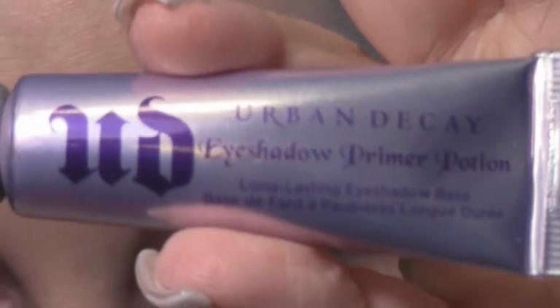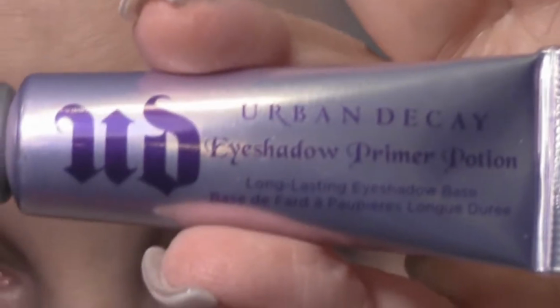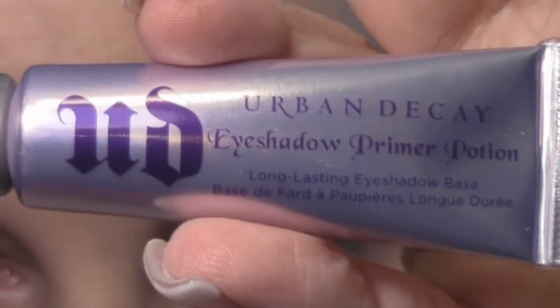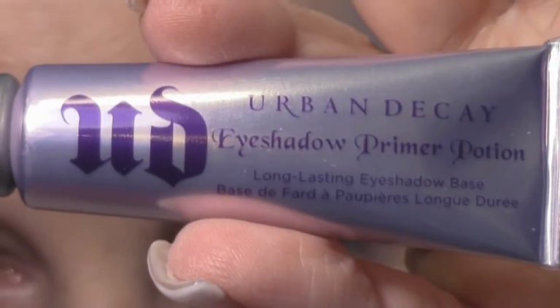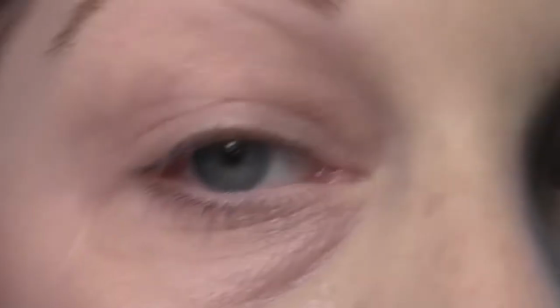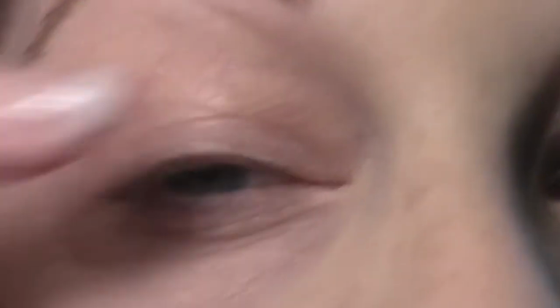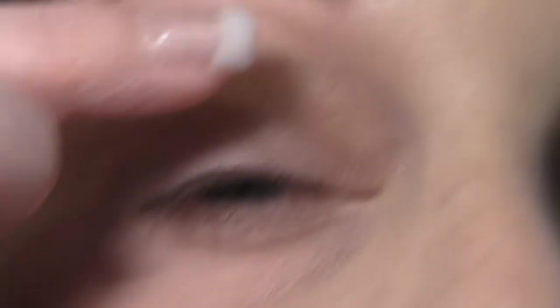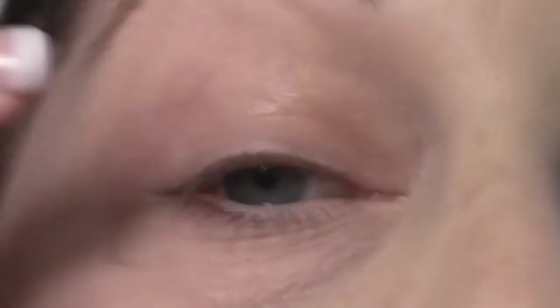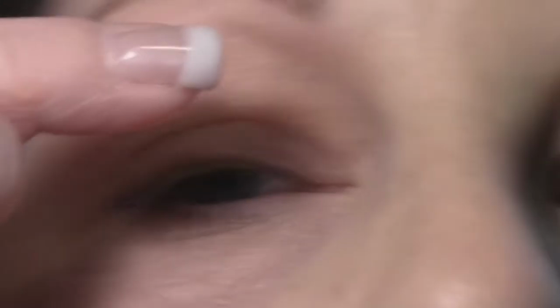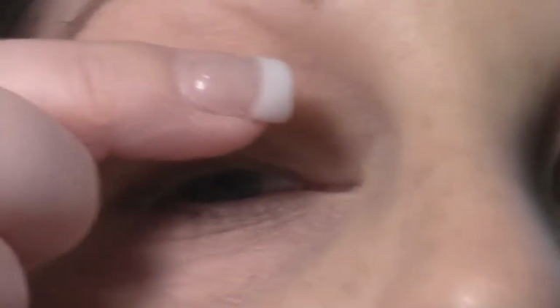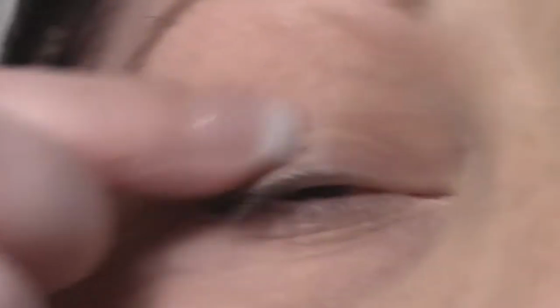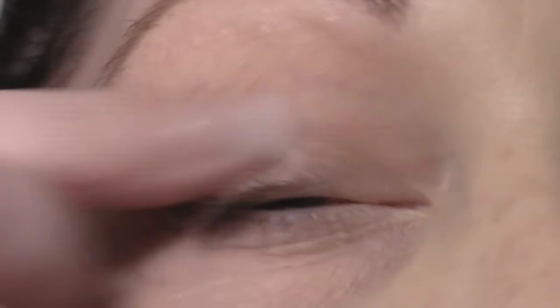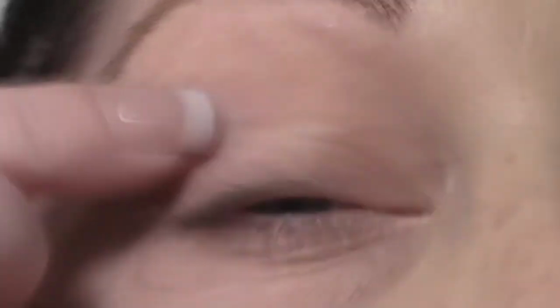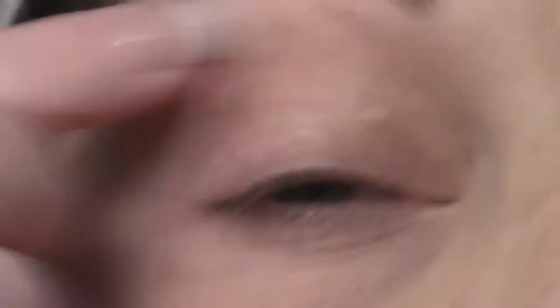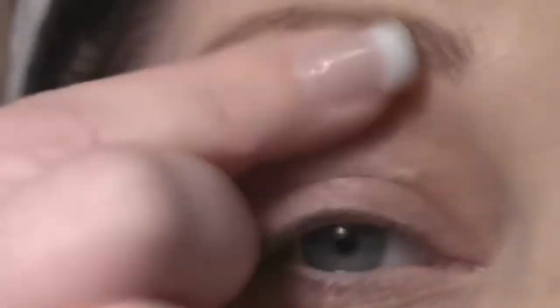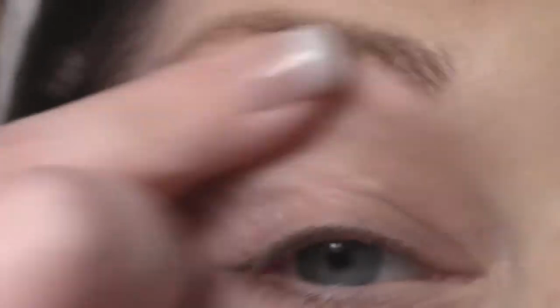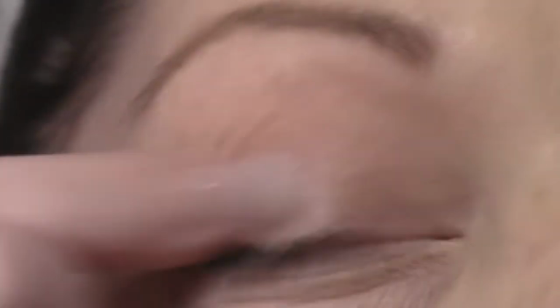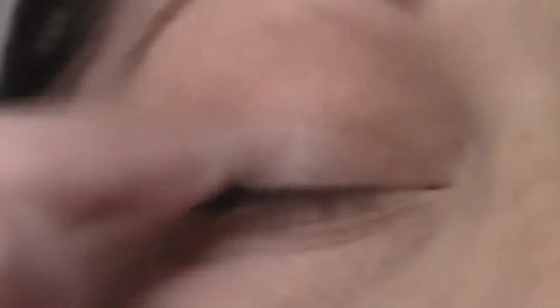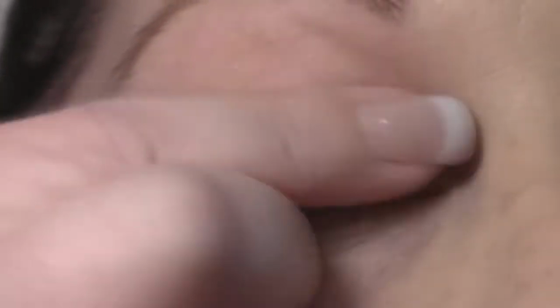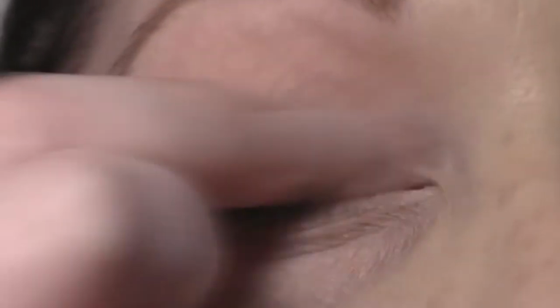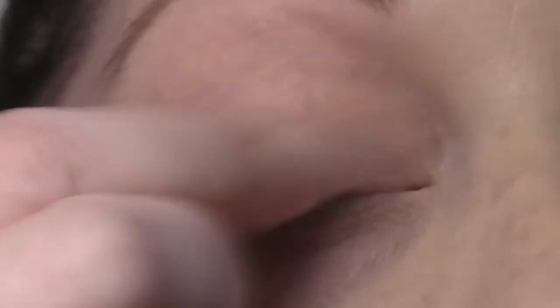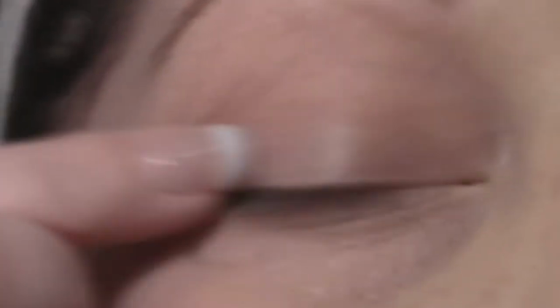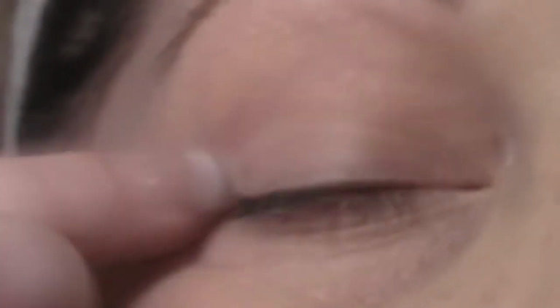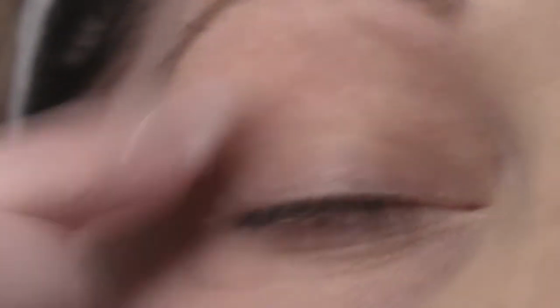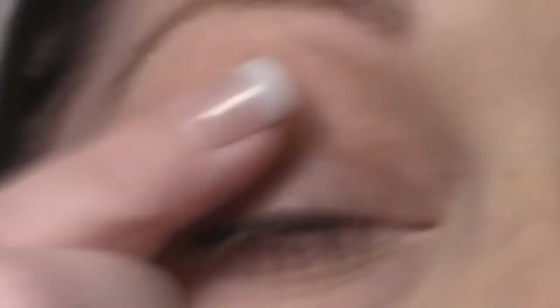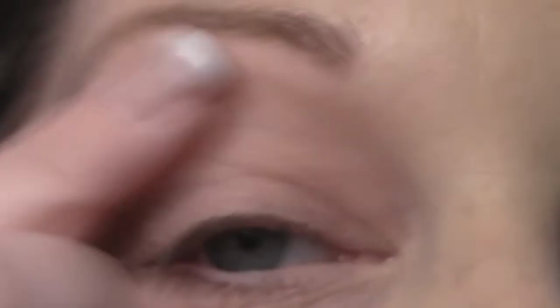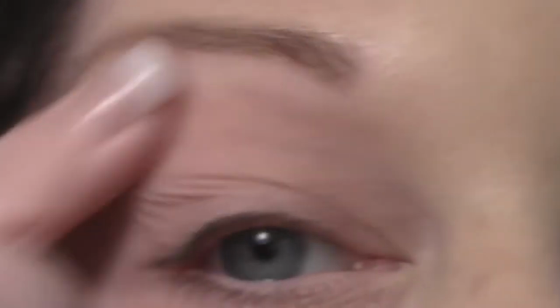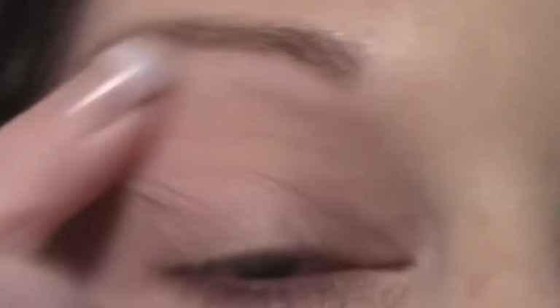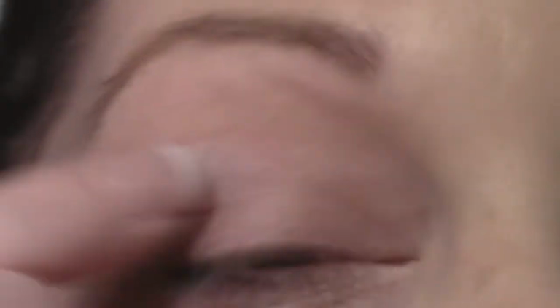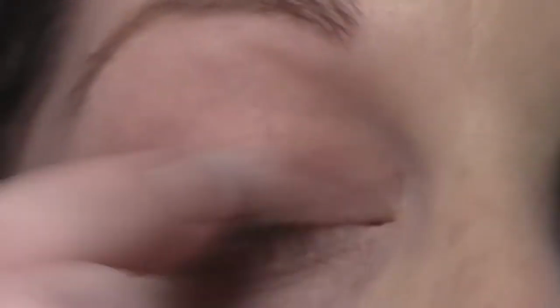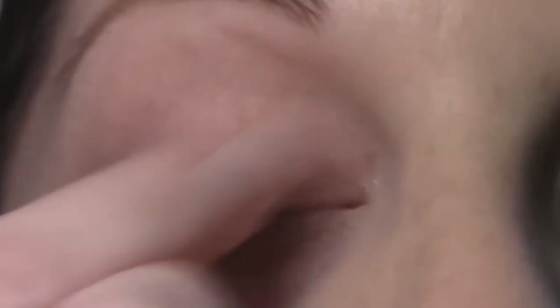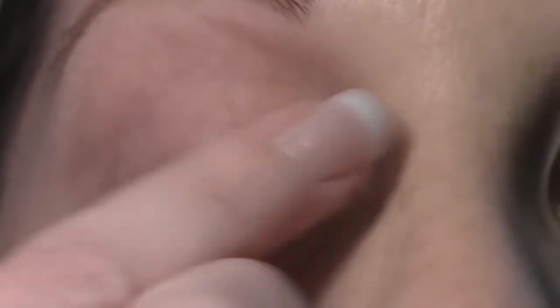I'm going to start off by applying some Urban Decay Primer Potion to my lid. This is just going to help all of those light colors that I'm applying stand out, and I'm just applying it all over my lid.